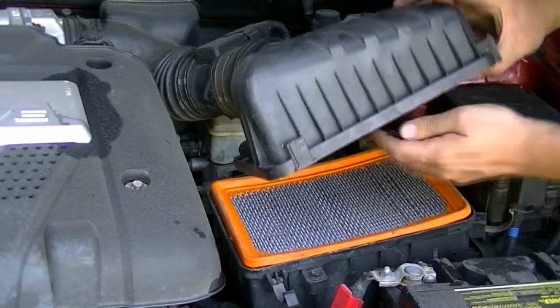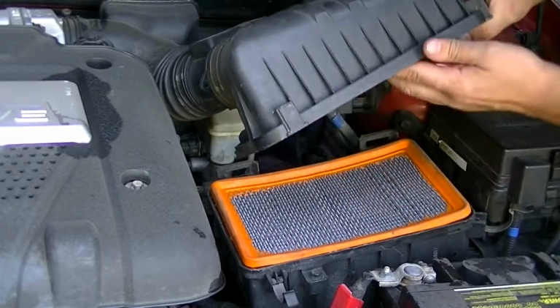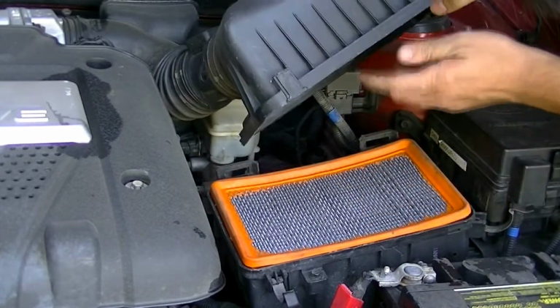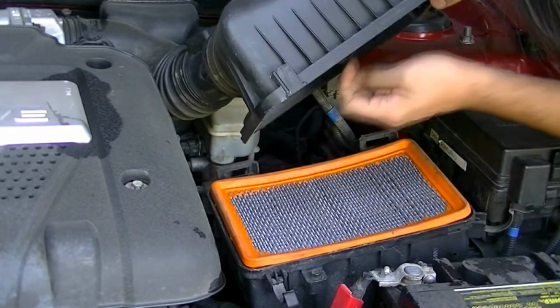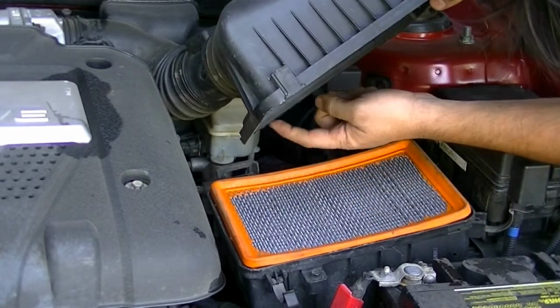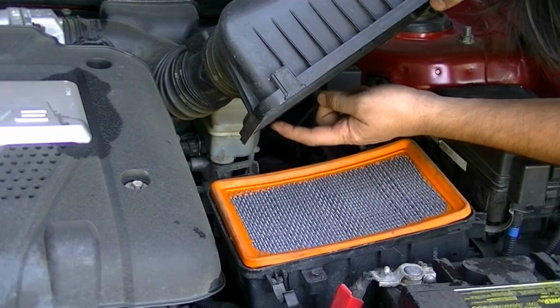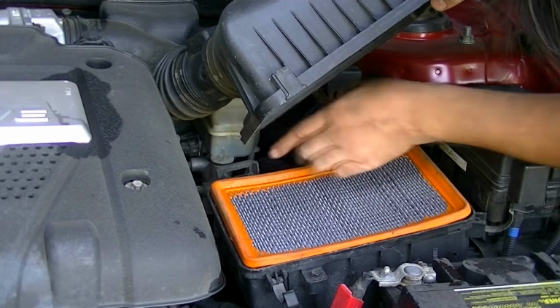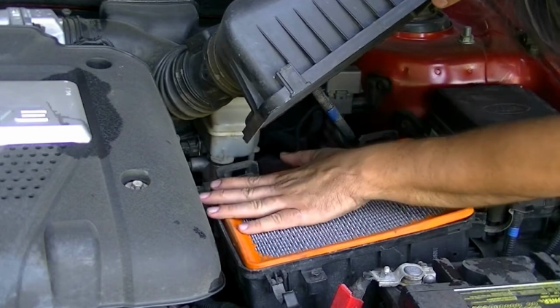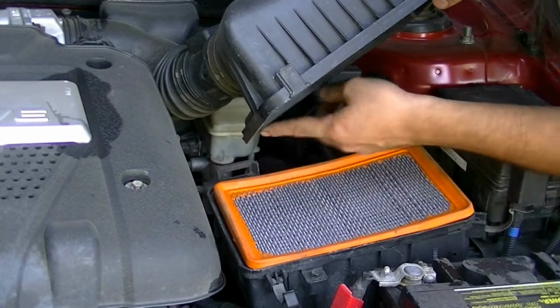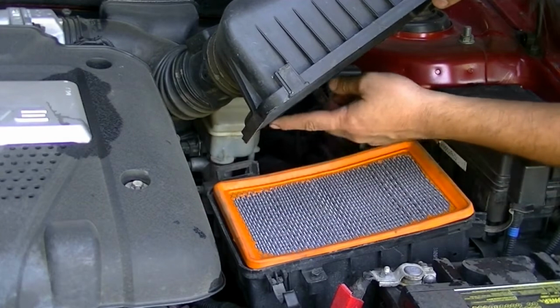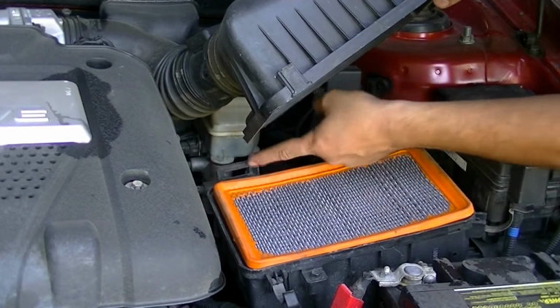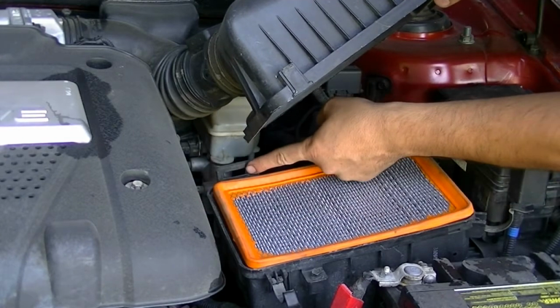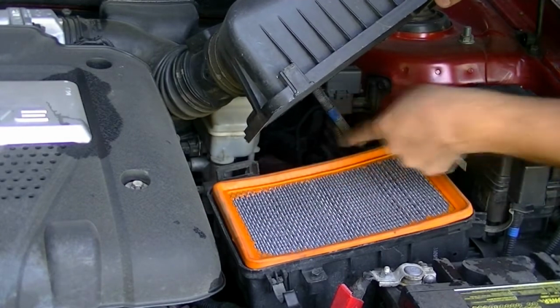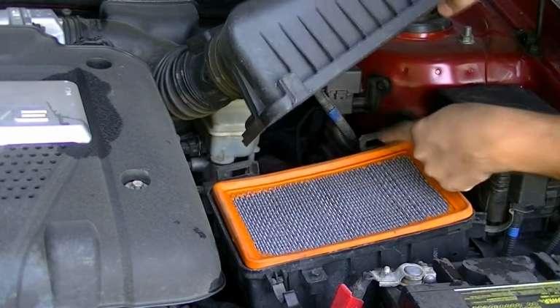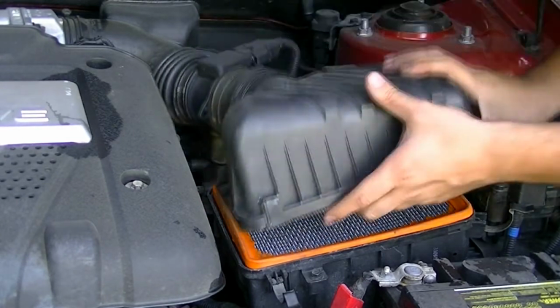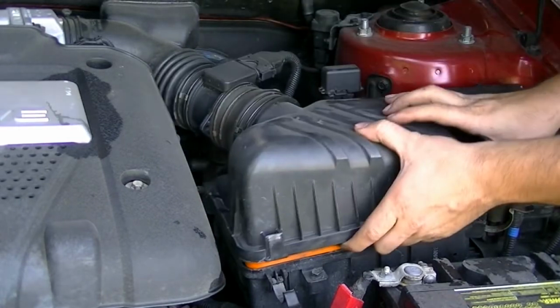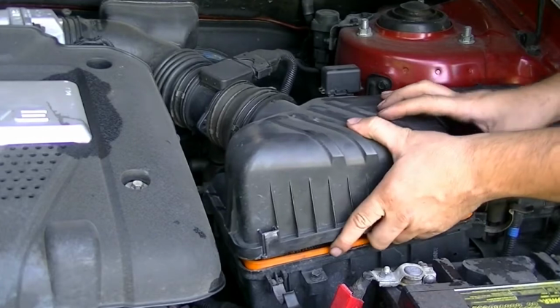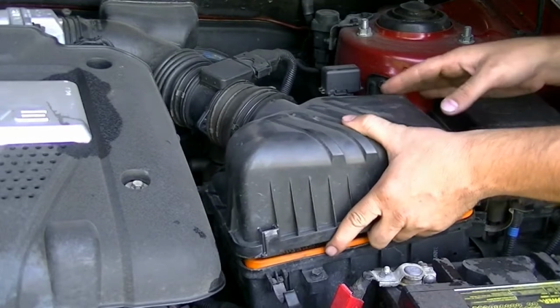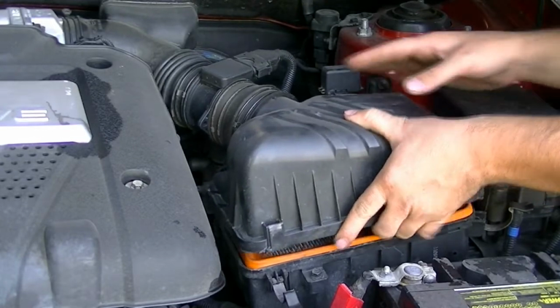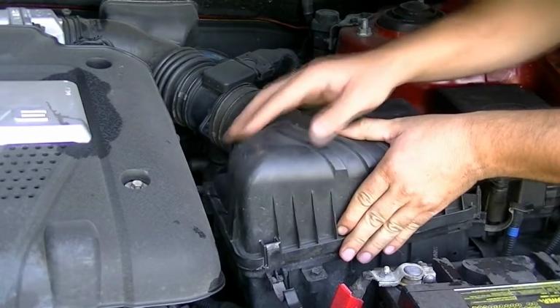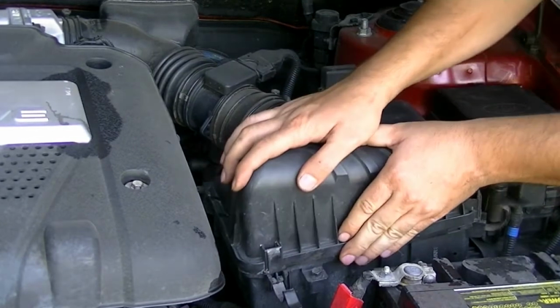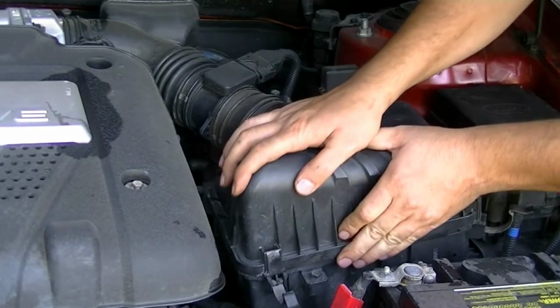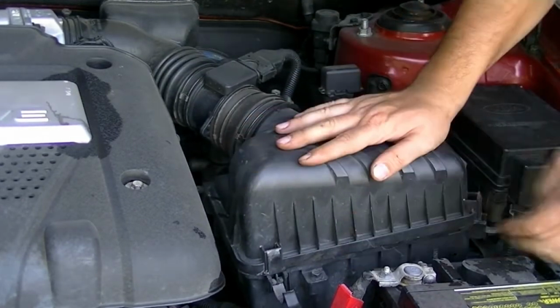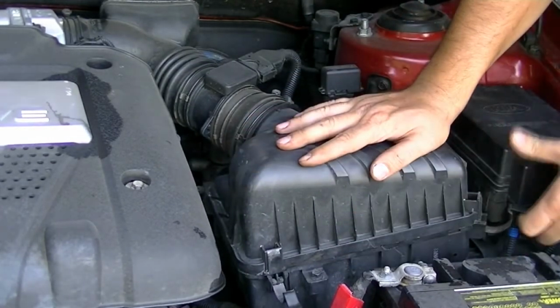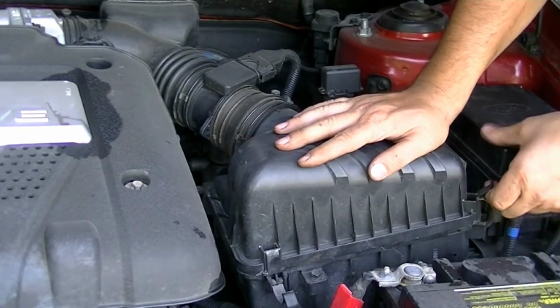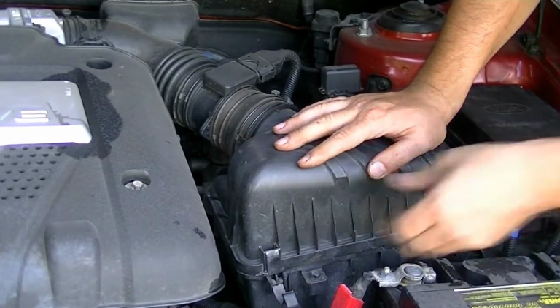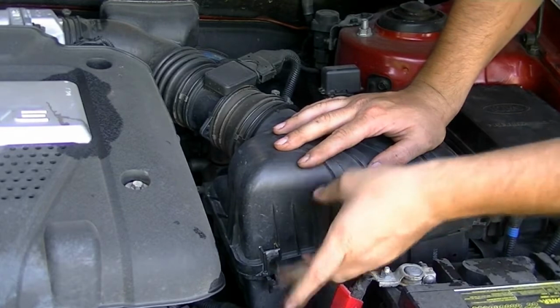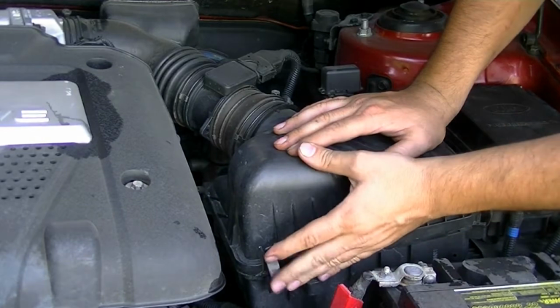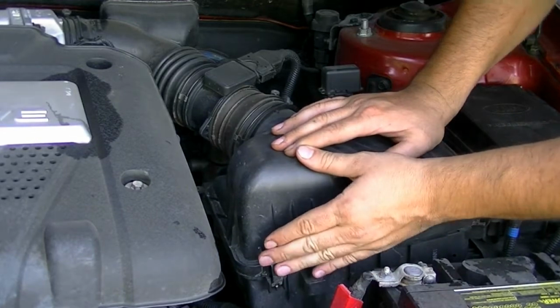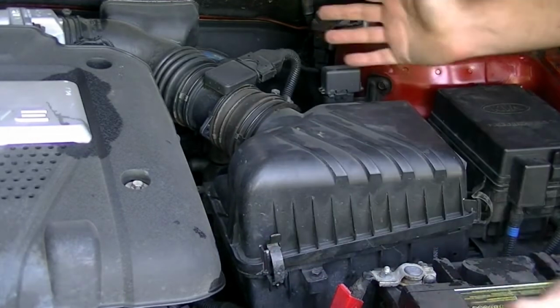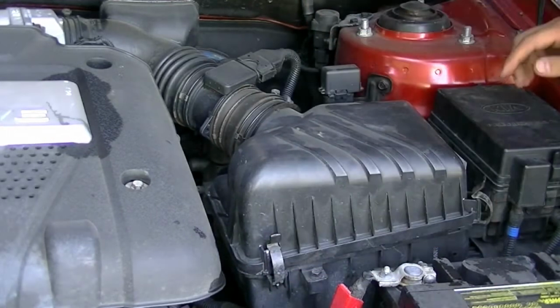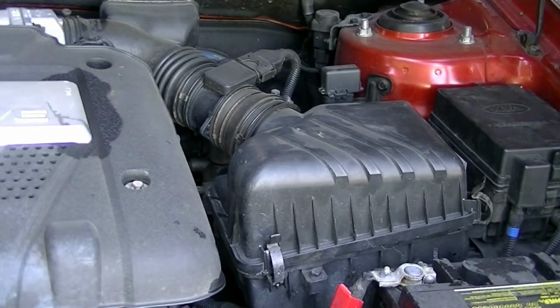And then when you're going to put this back on, make sure these two clamps — these two tabs at the back go into these two slots here. Just push them in, seat this correctly, and snap these back on. That's it, that's all you have to do.